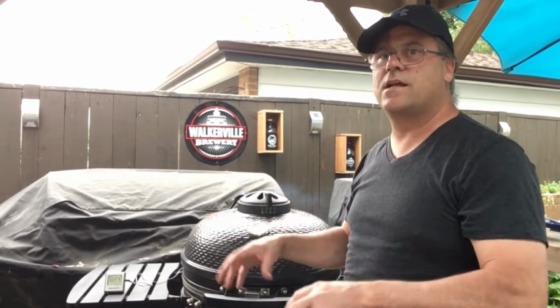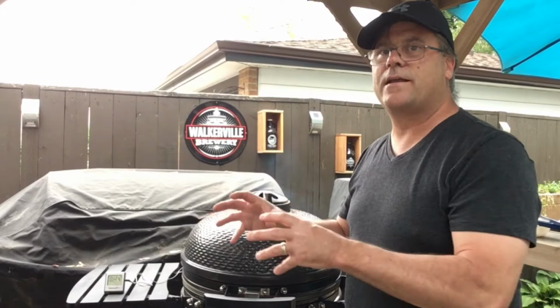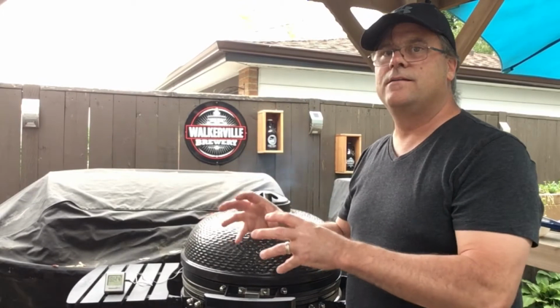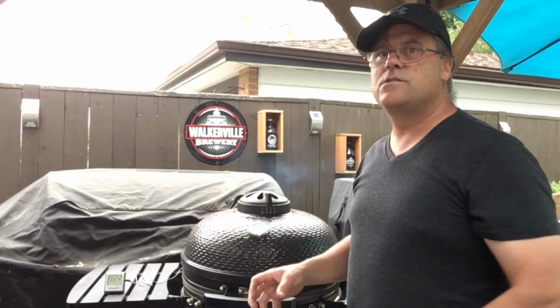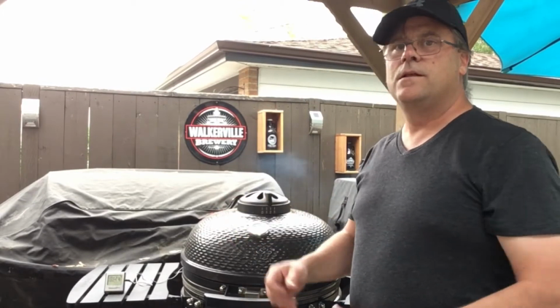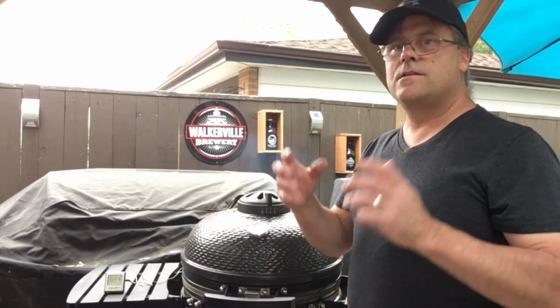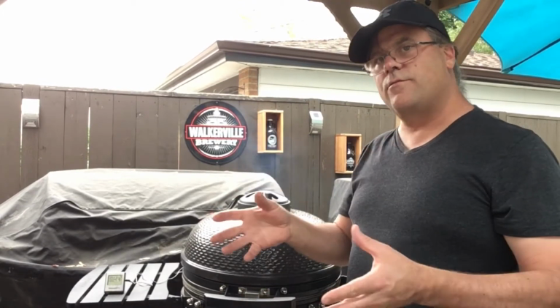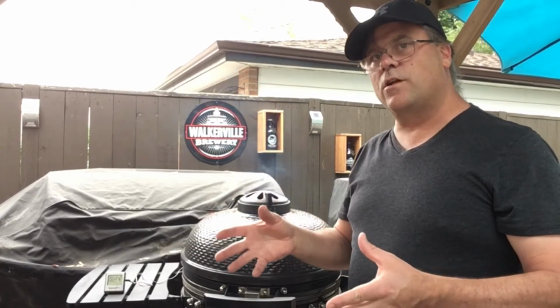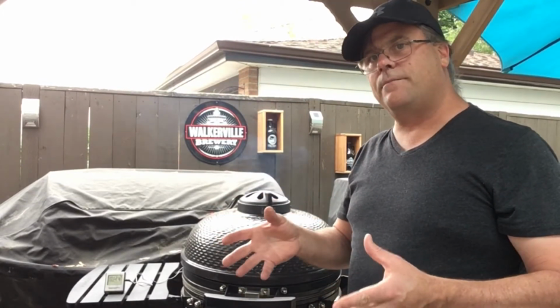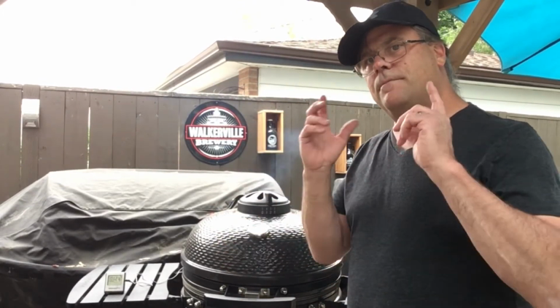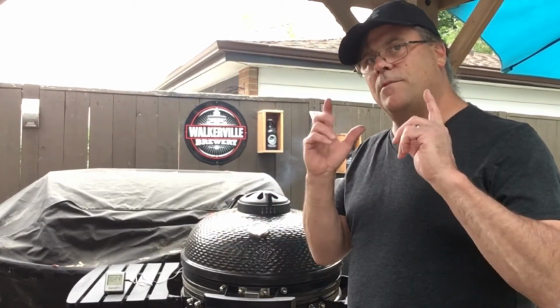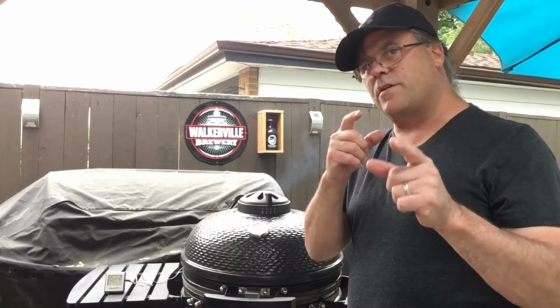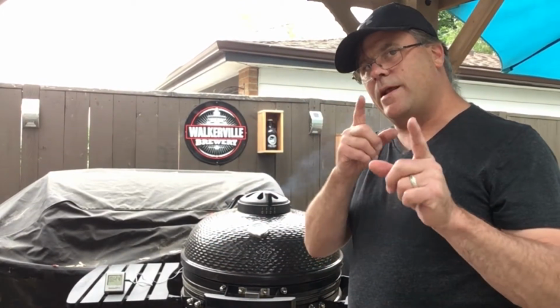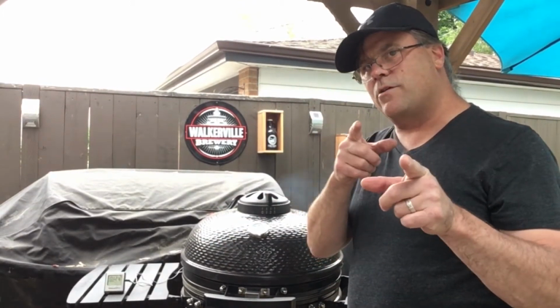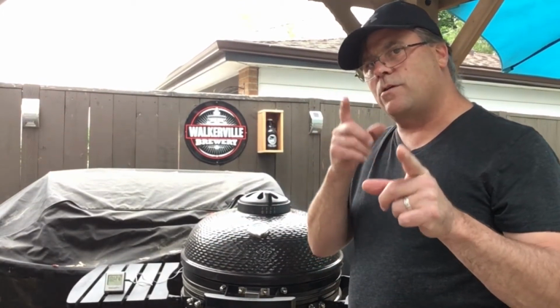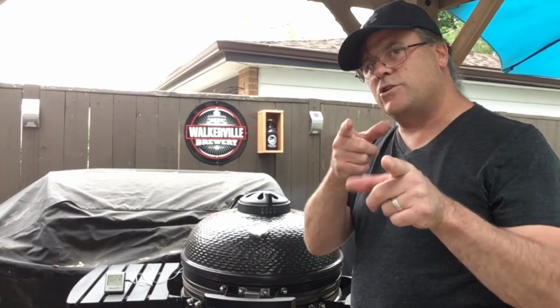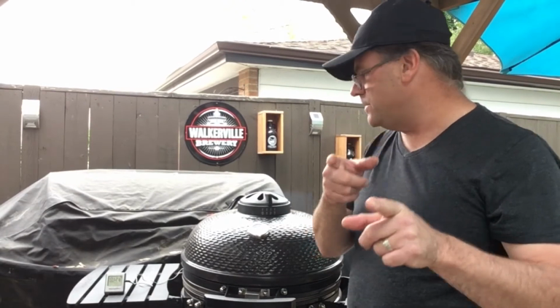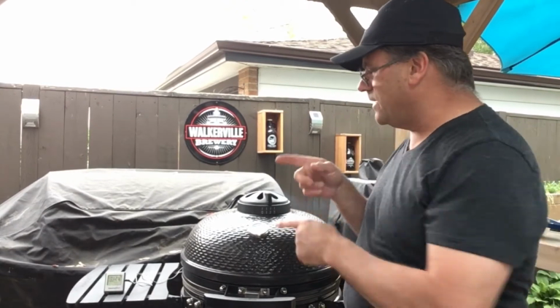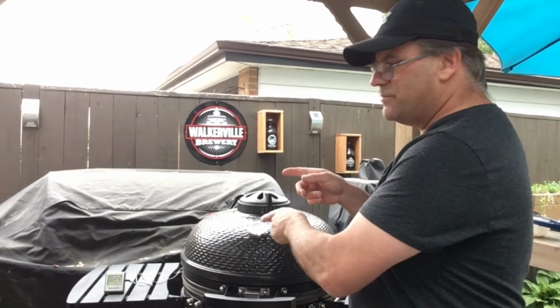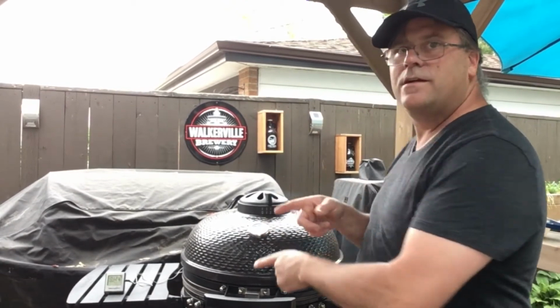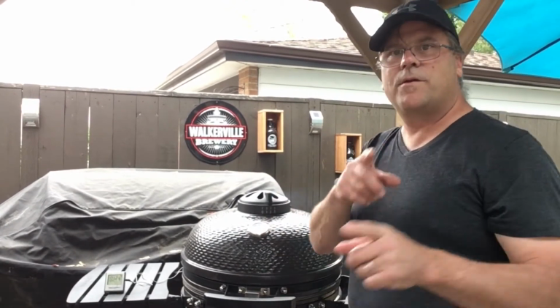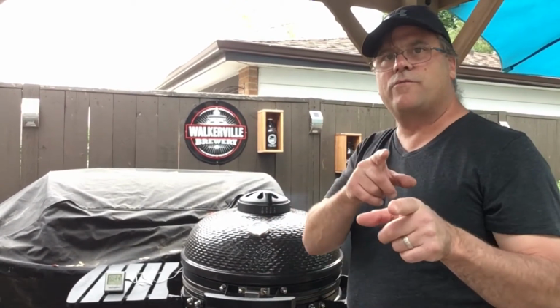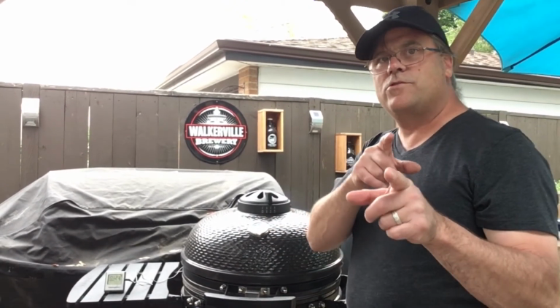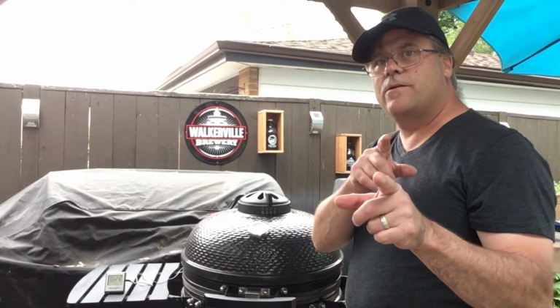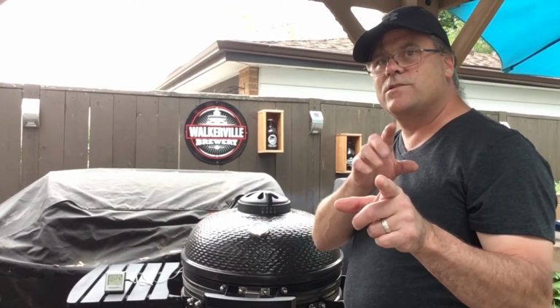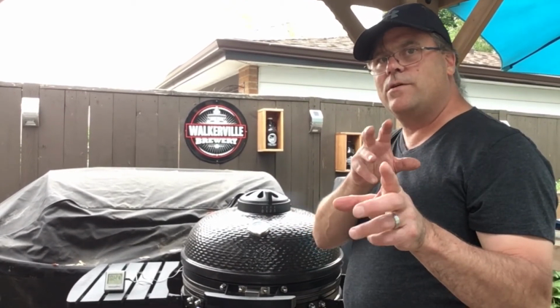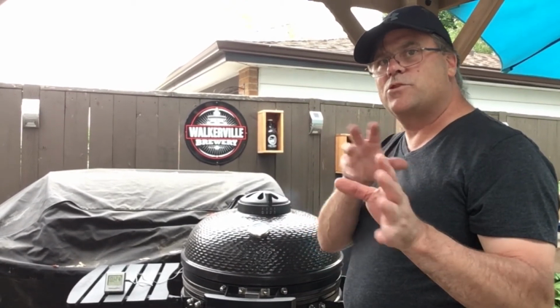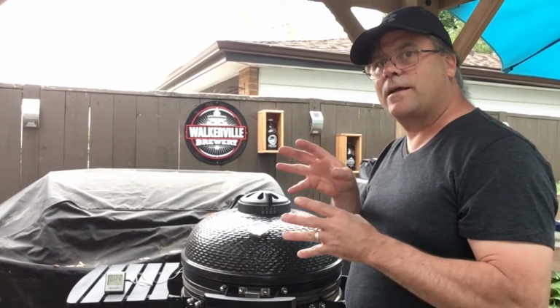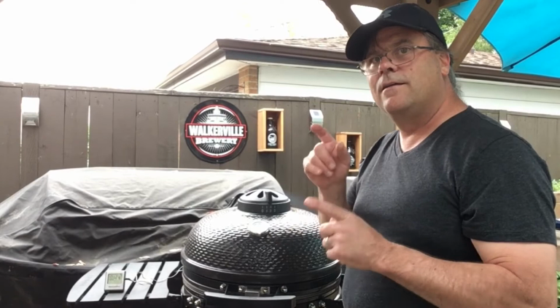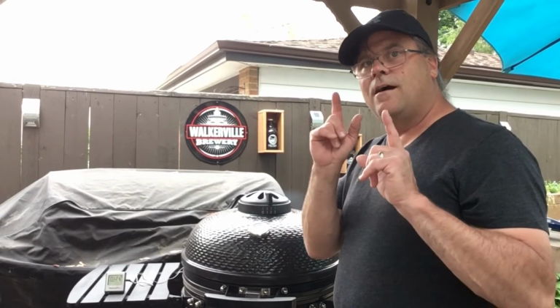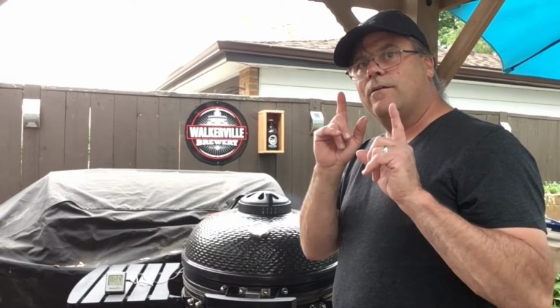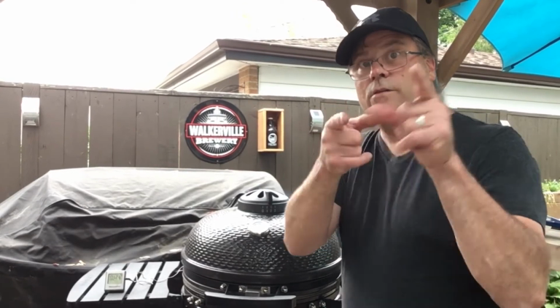I'll let you know depending on the temperature — I'm going to wait for around 200 degrees on the meat and then we'll check back. See you then.